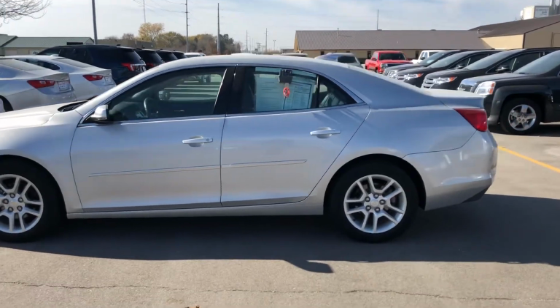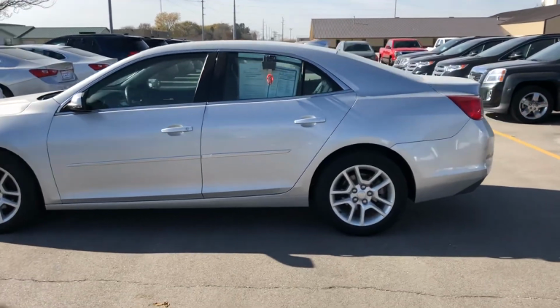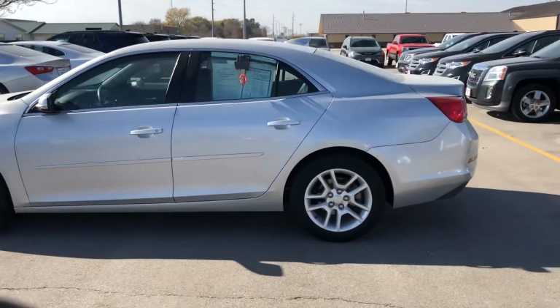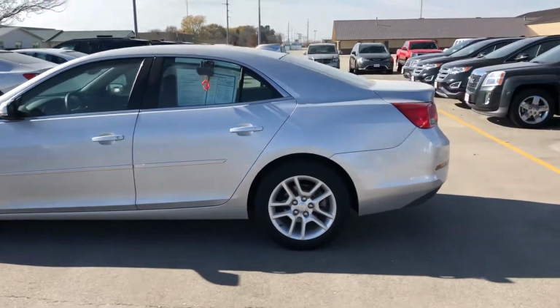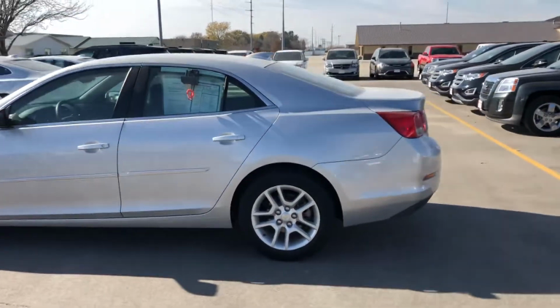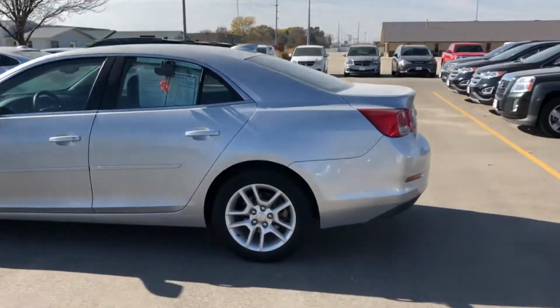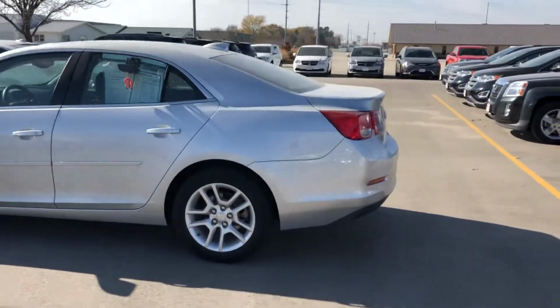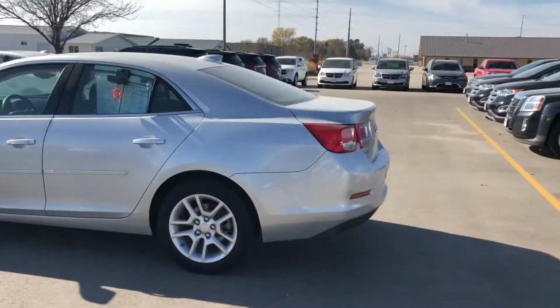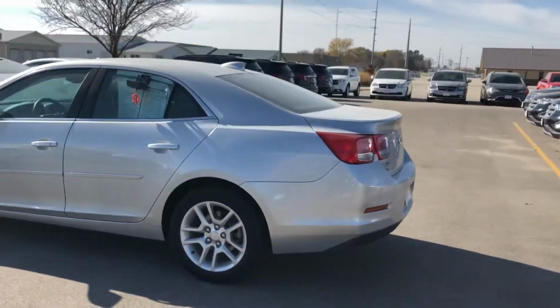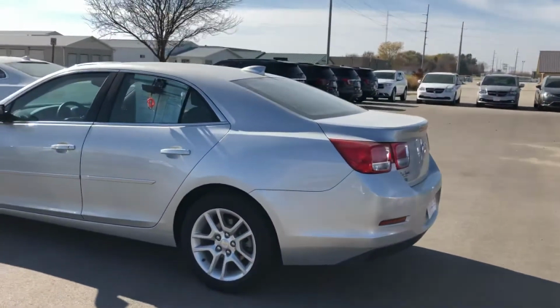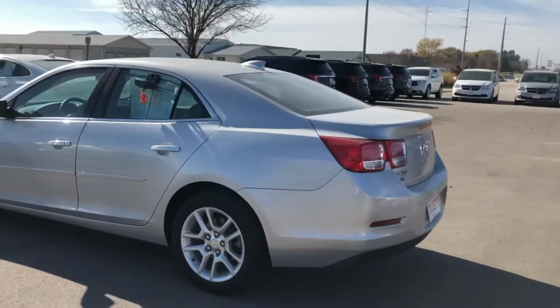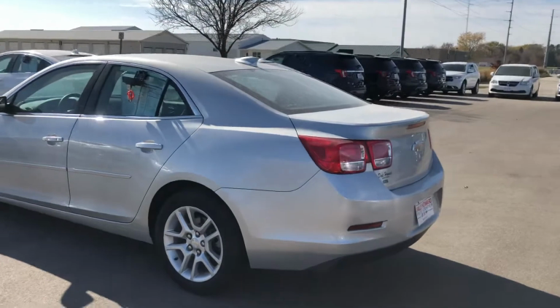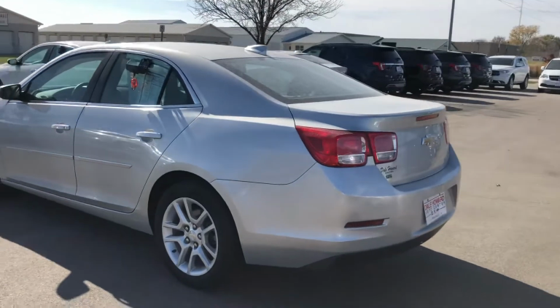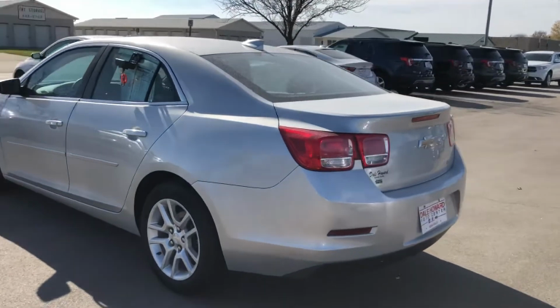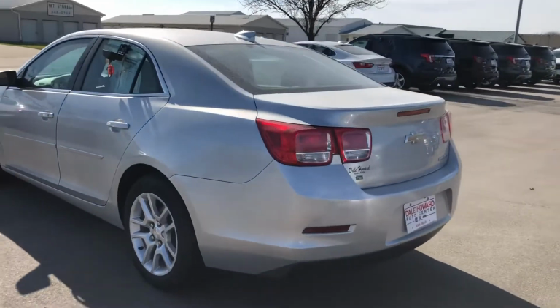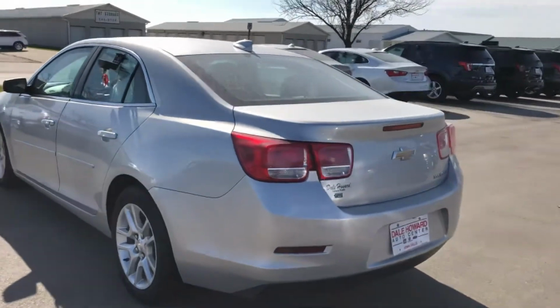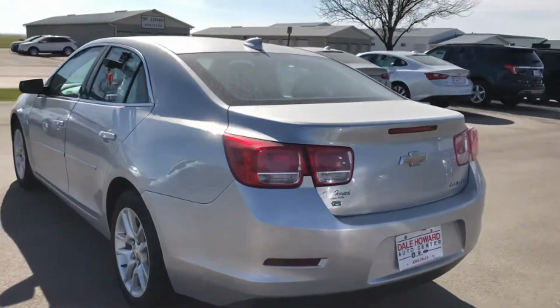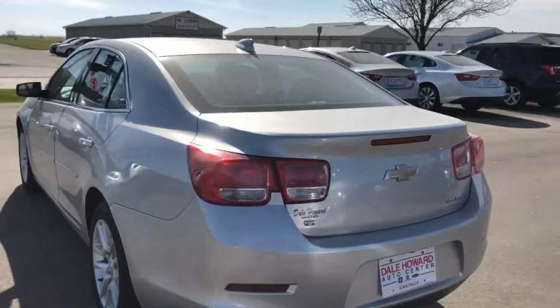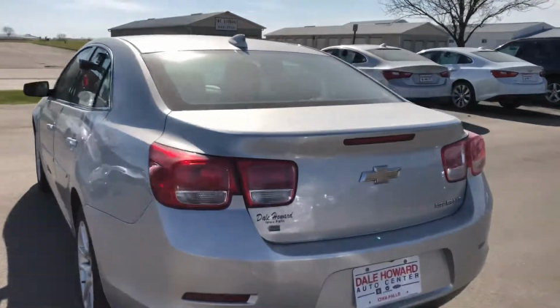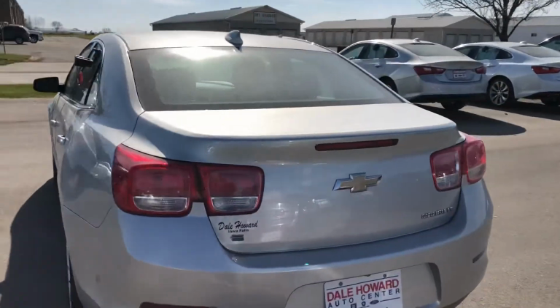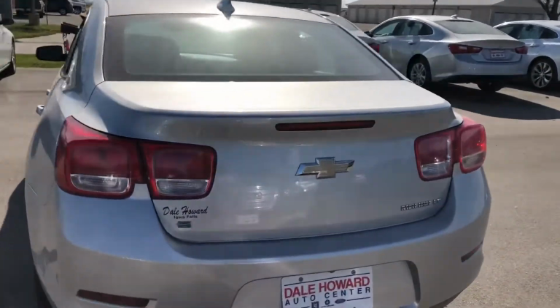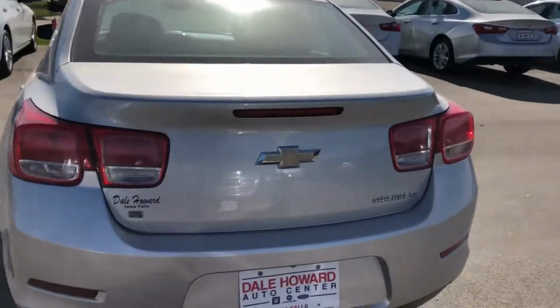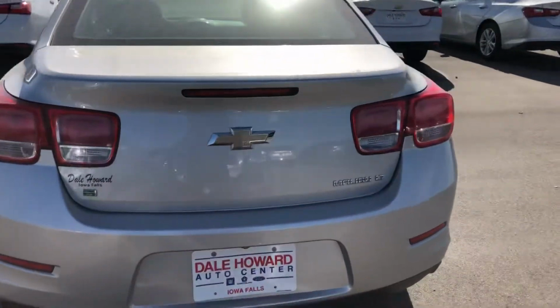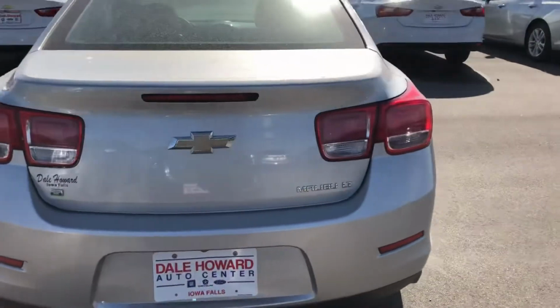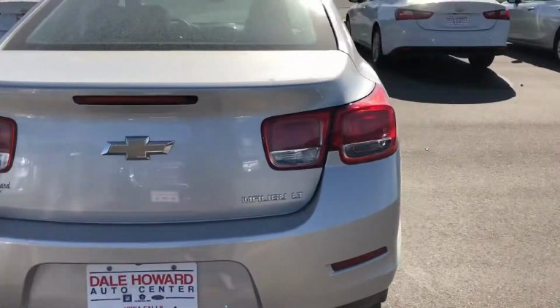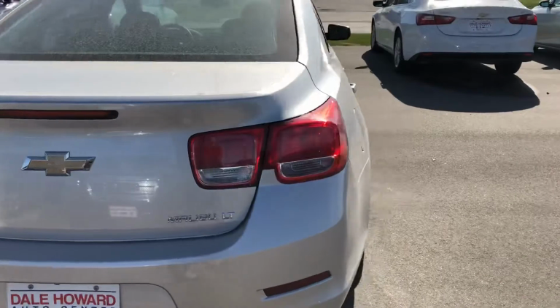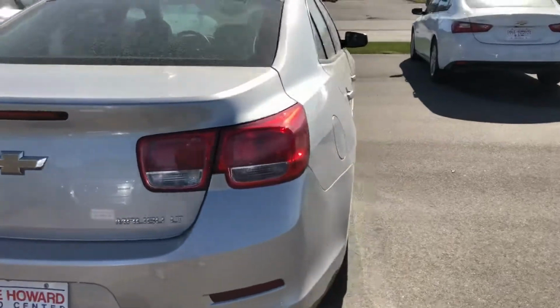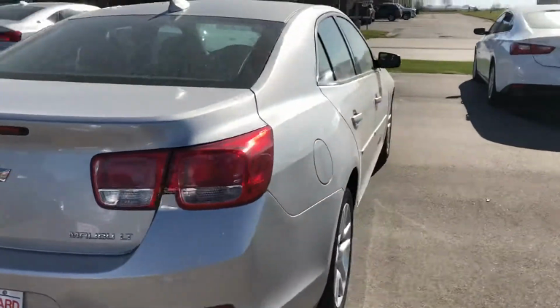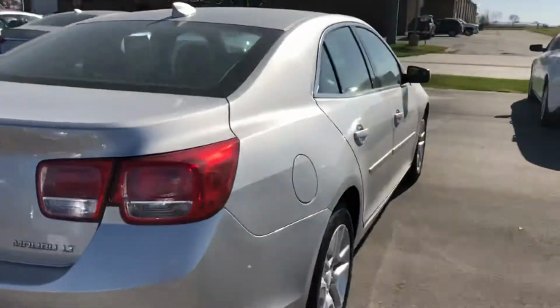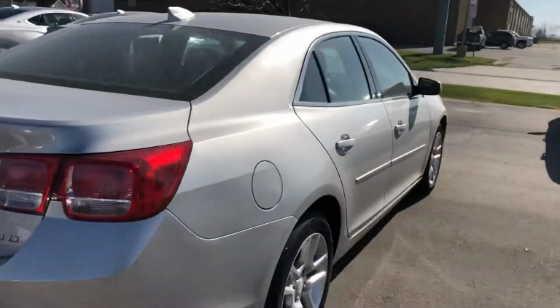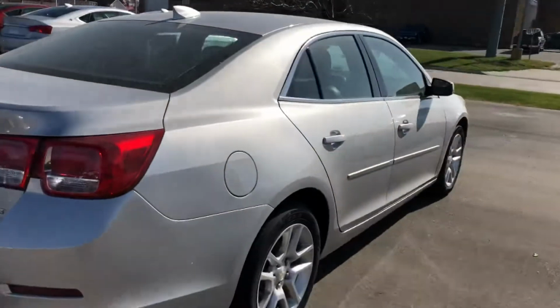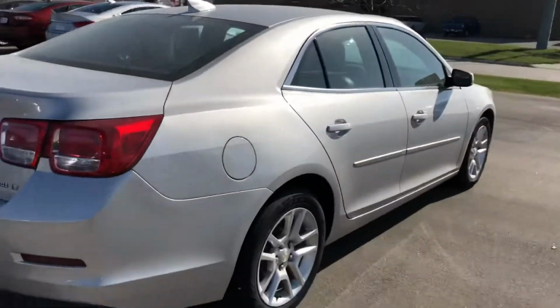This one's got about 33,000 miles on it, nice silver color. It is an LT Eco, excellent condition.